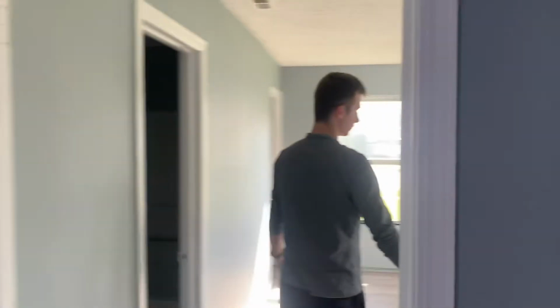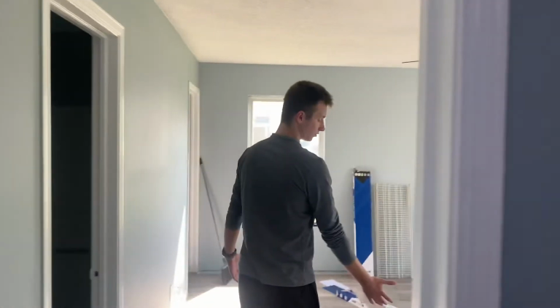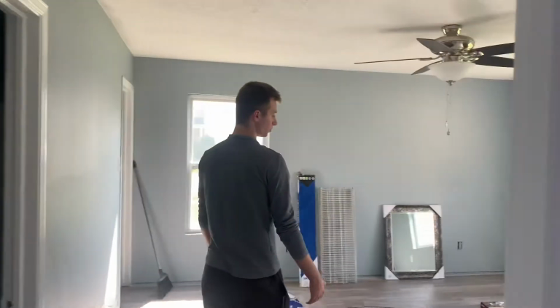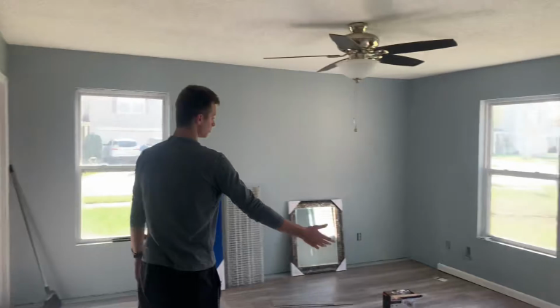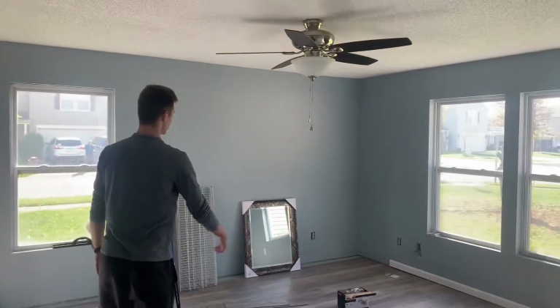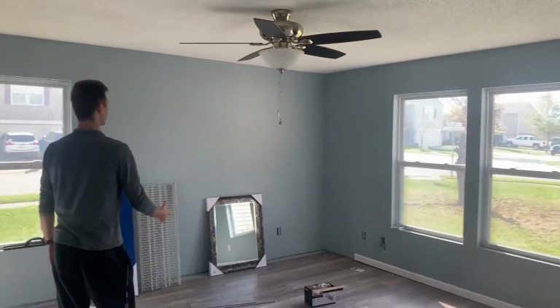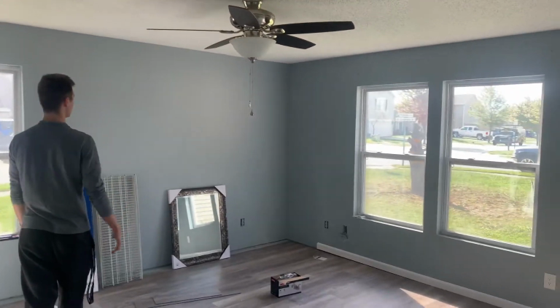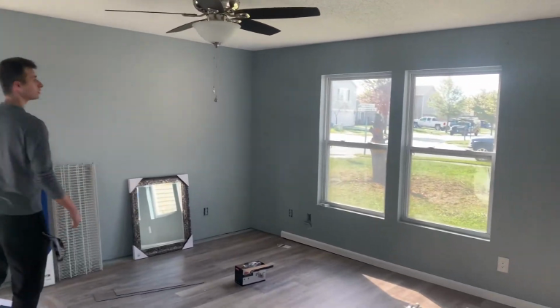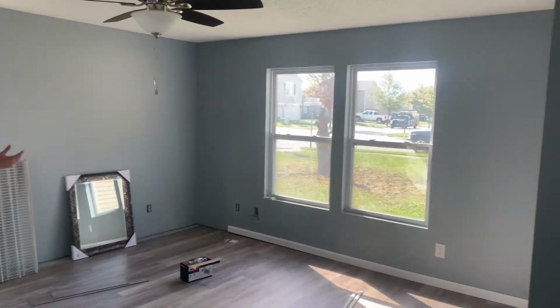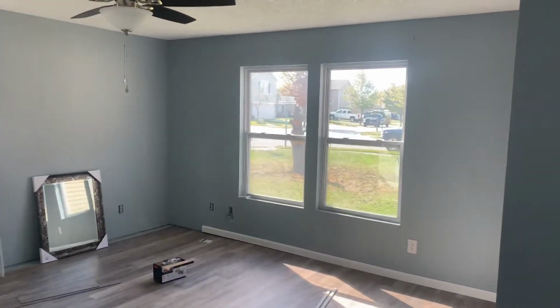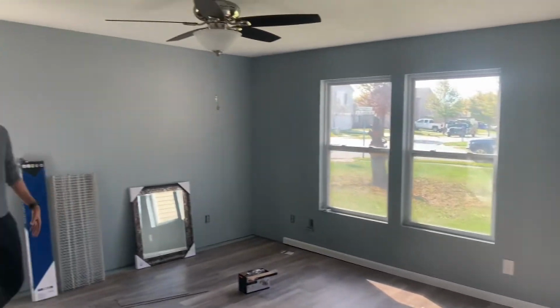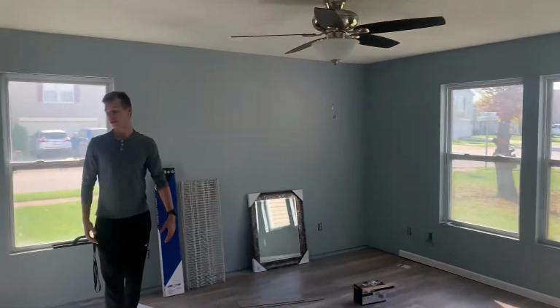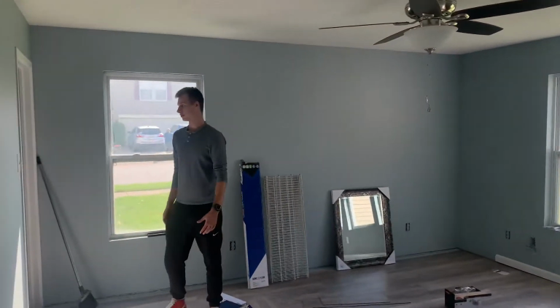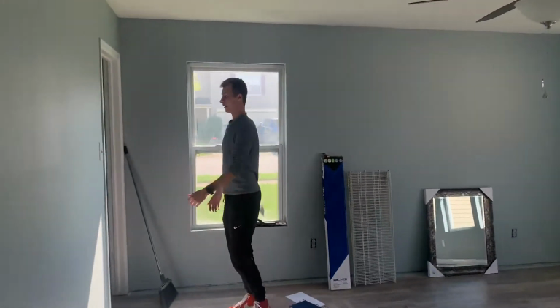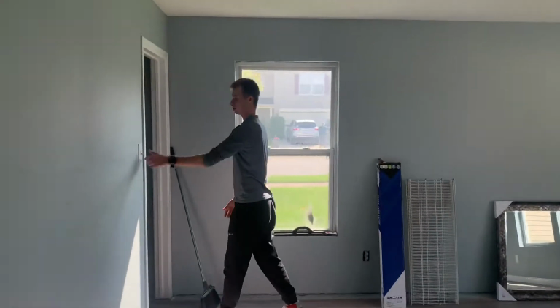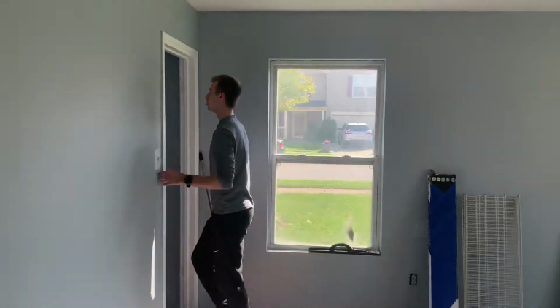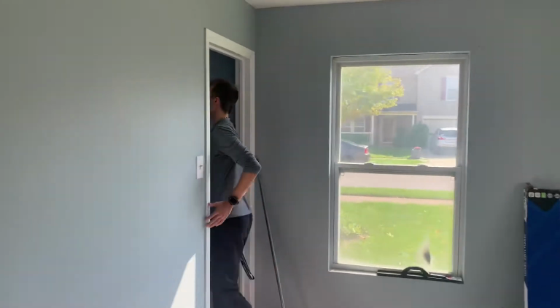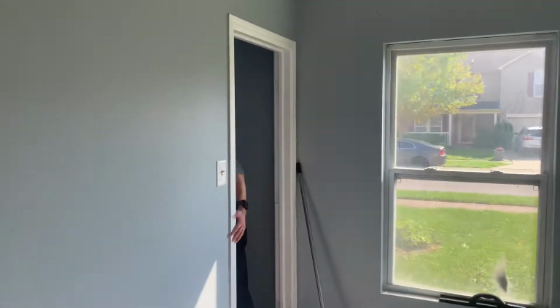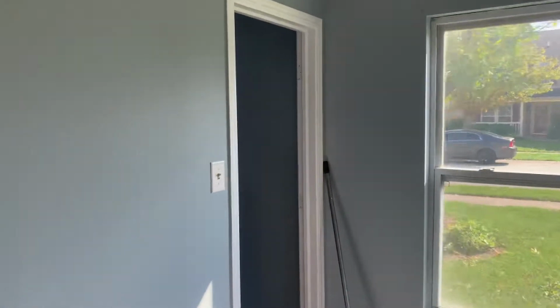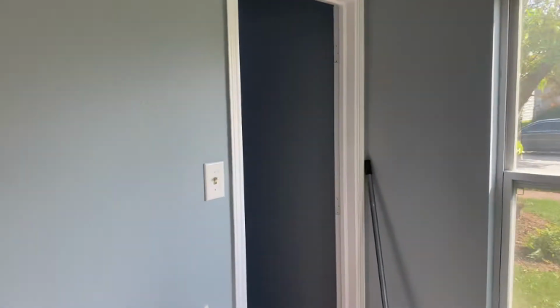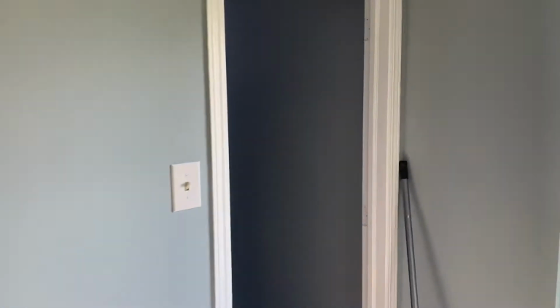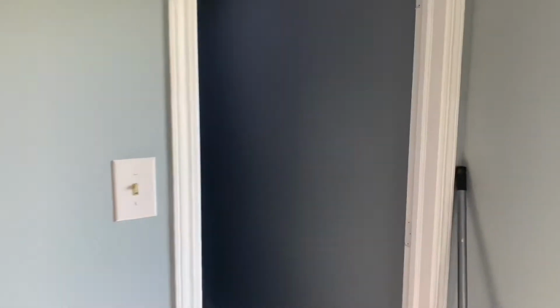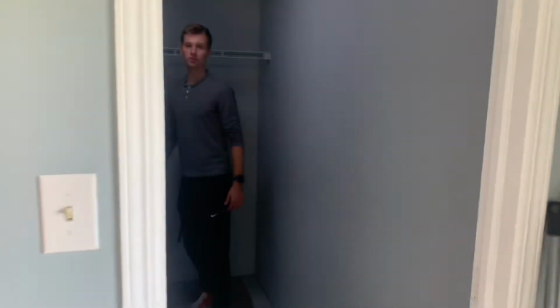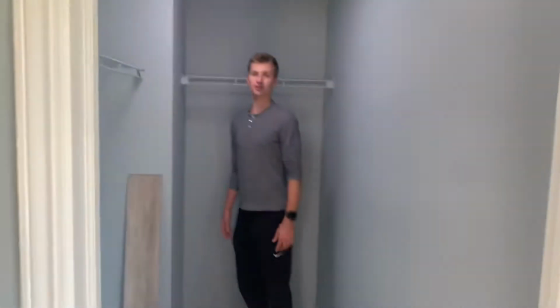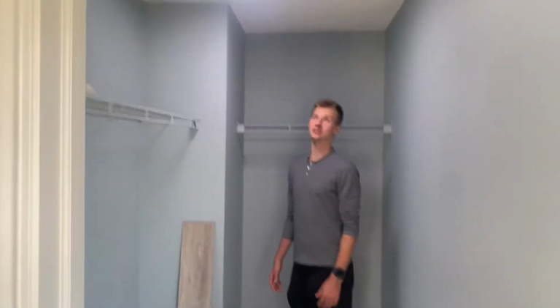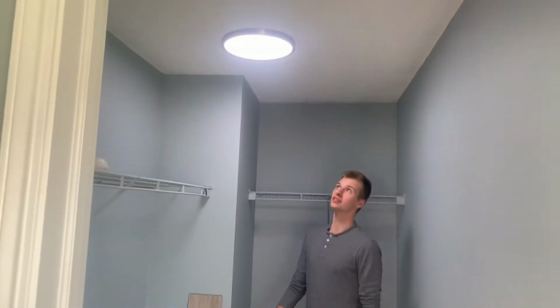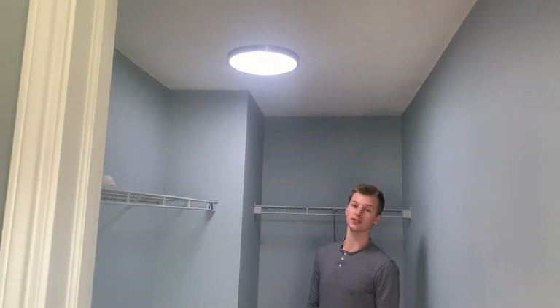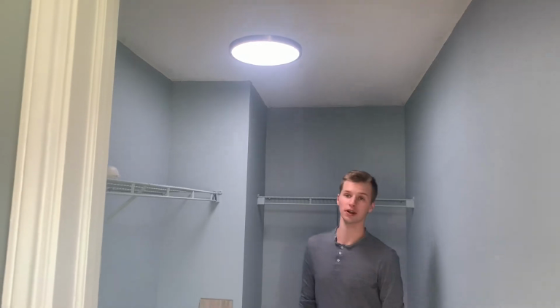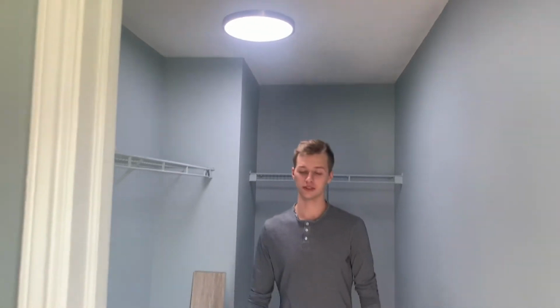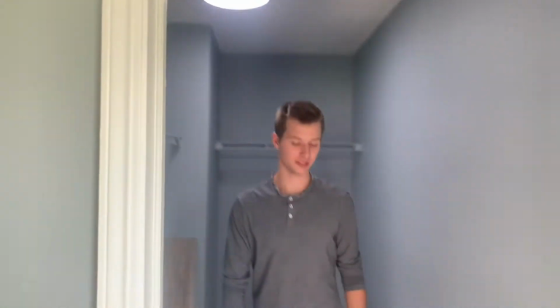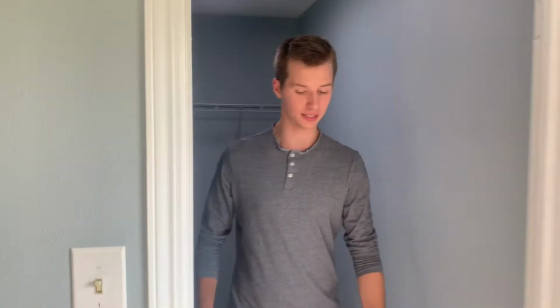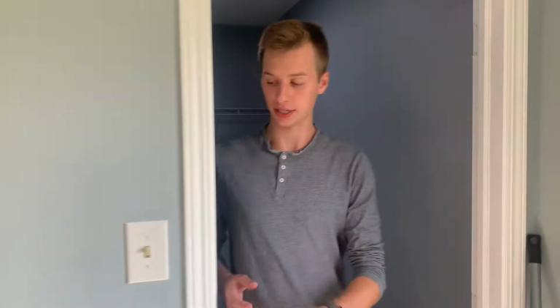We've put in new floors, new trim, new ceiling fans. Check out the master closet in here. It's got a thousand lumen in the closets, so it's very bright. You can't really tell if it's daytime right now.